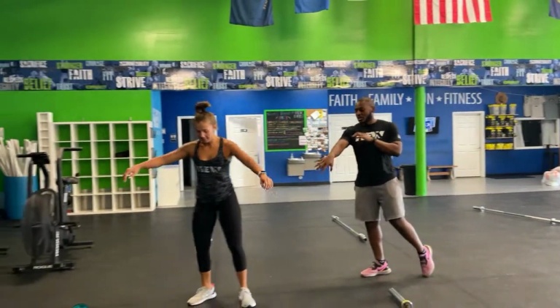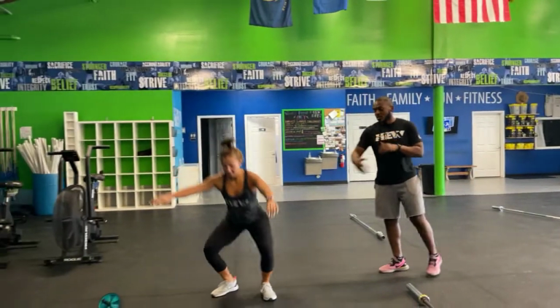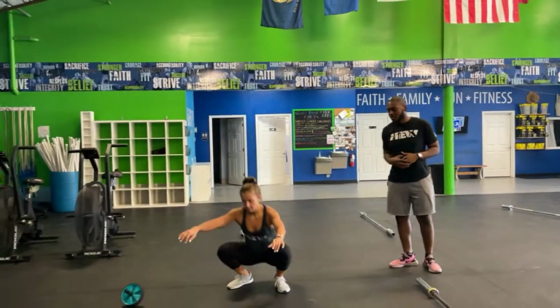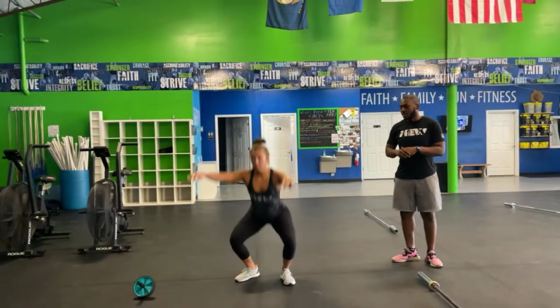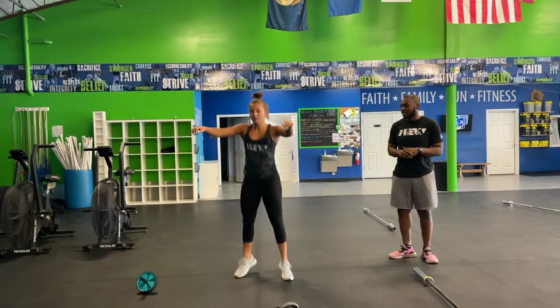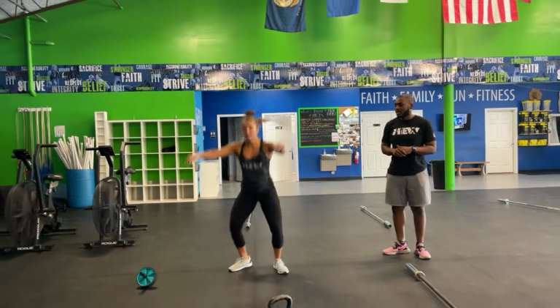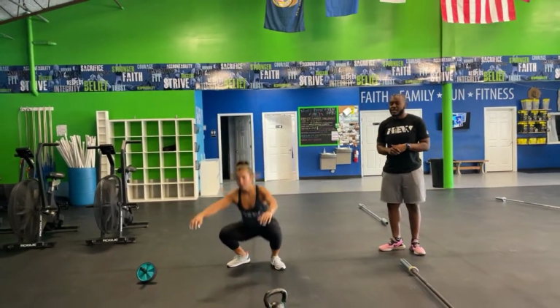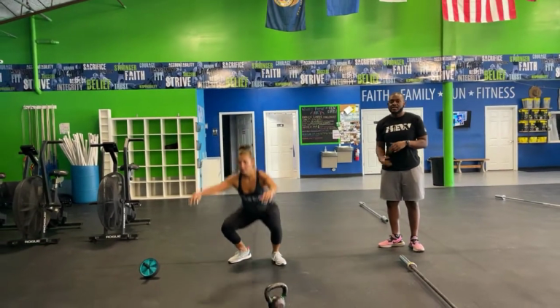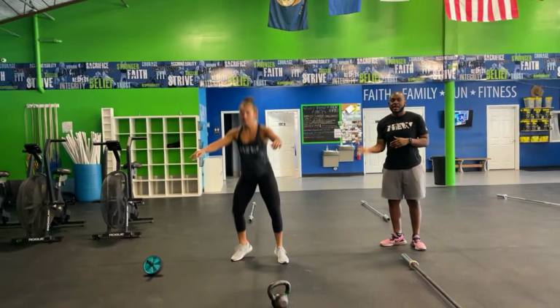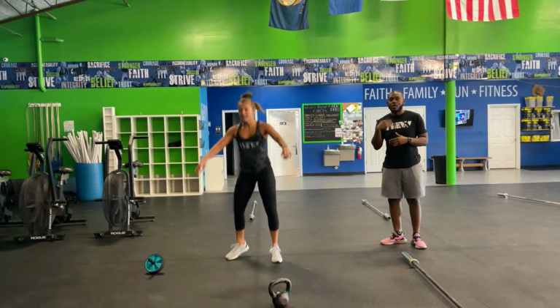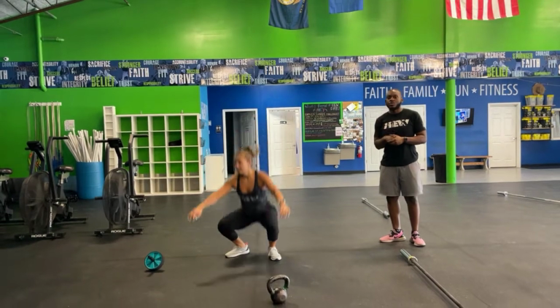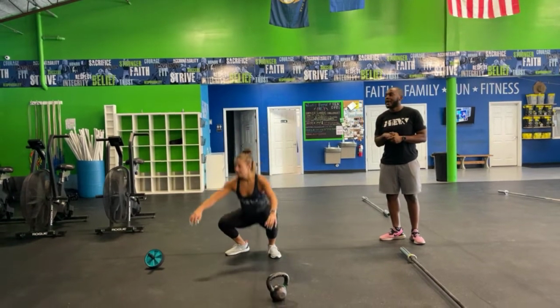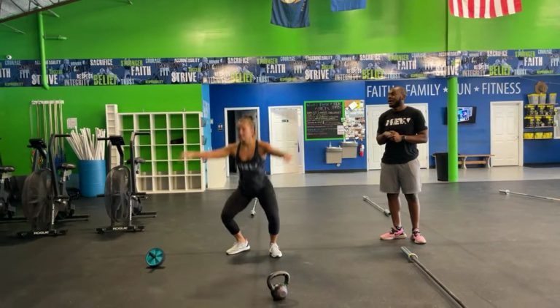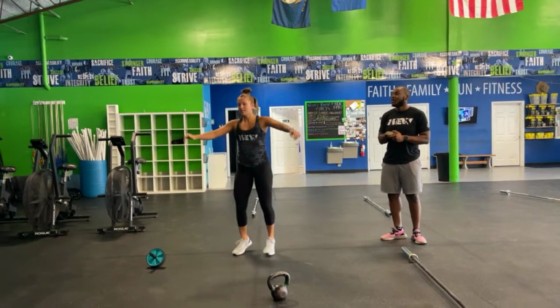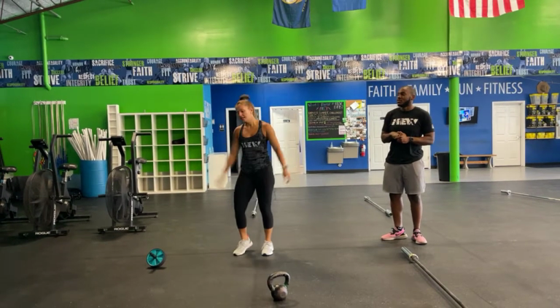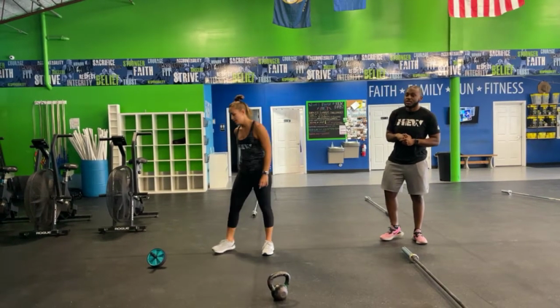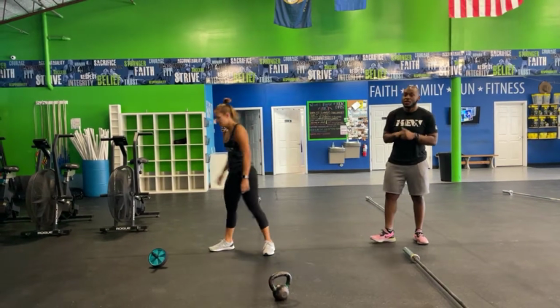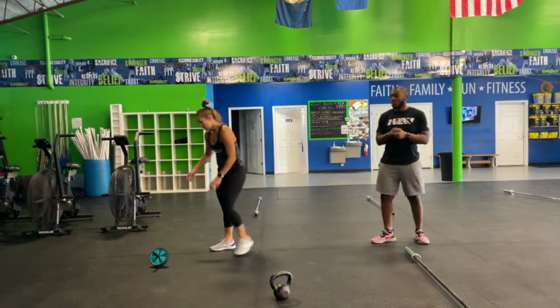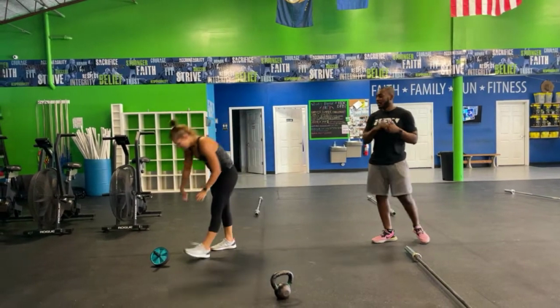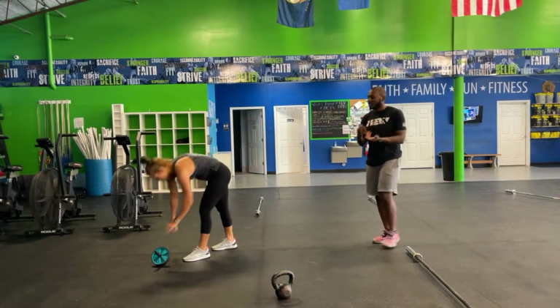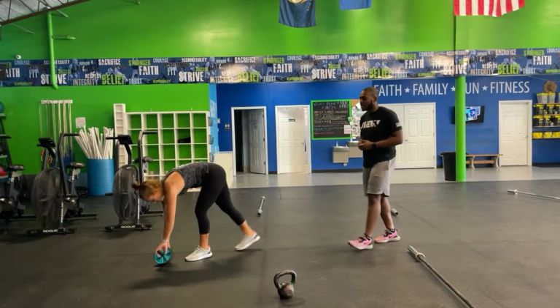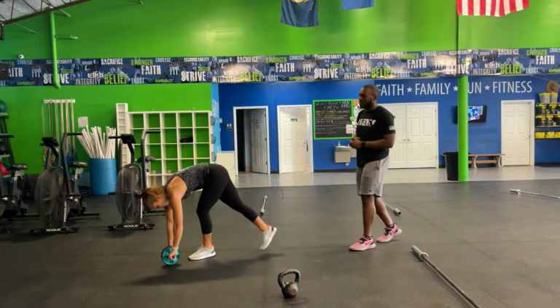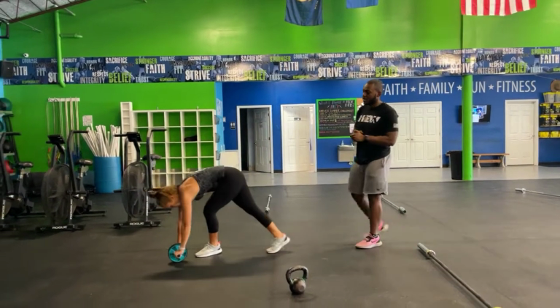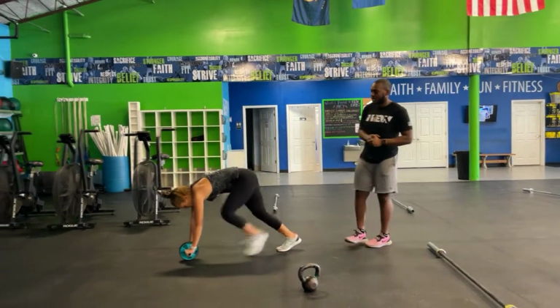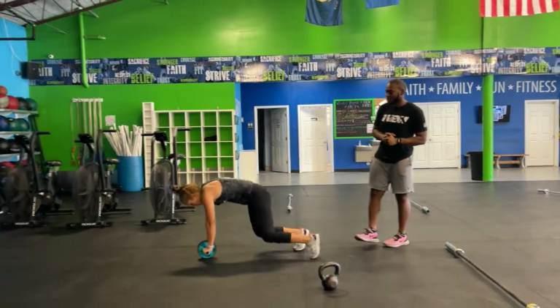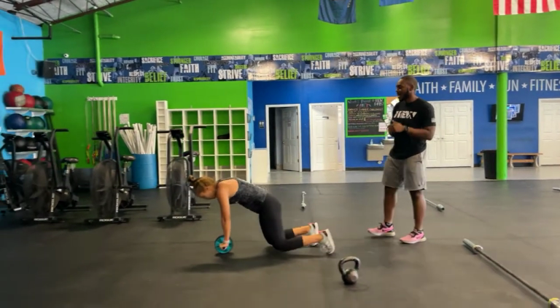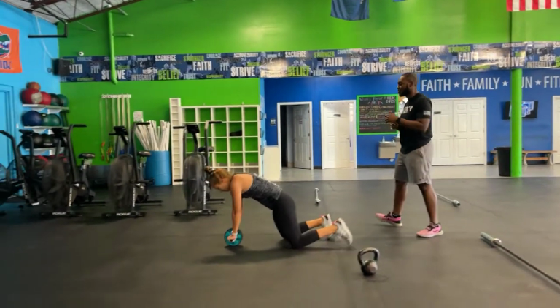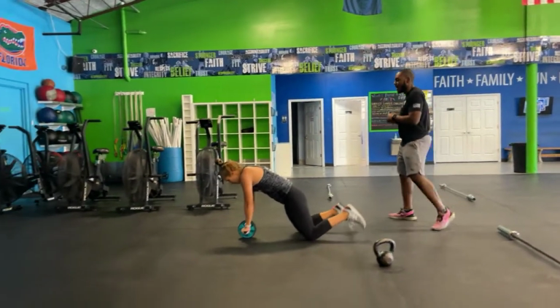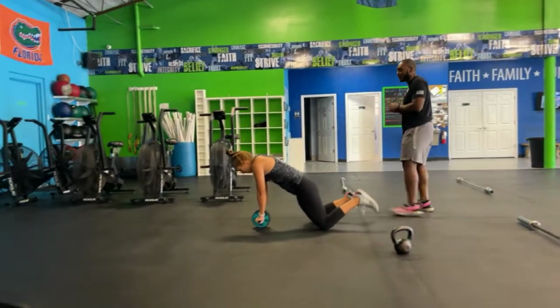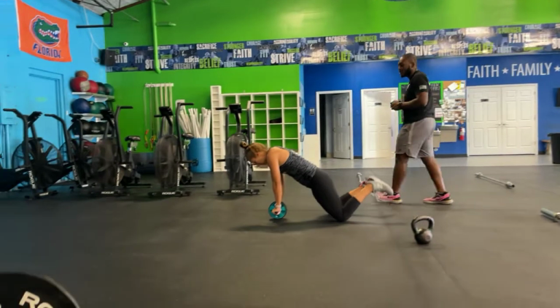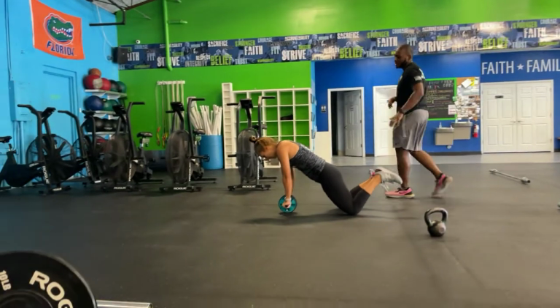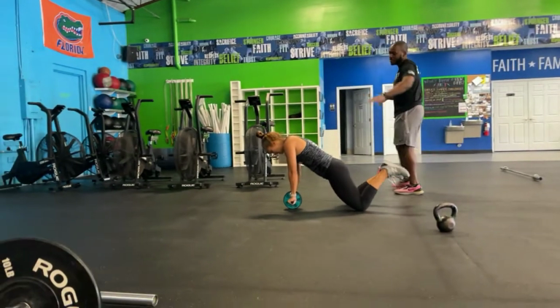Then you've got jump squats — feet shoulder-width apart, hips back, get some air on your way up. As soon as you're done, move to rollouts, which will probably be your hardest station, so just survive through.